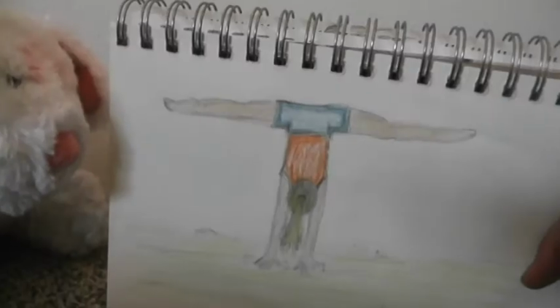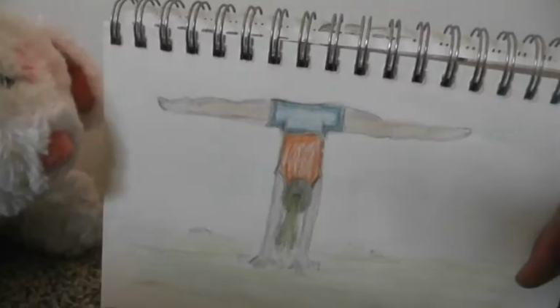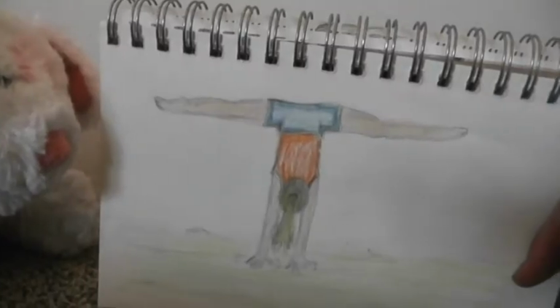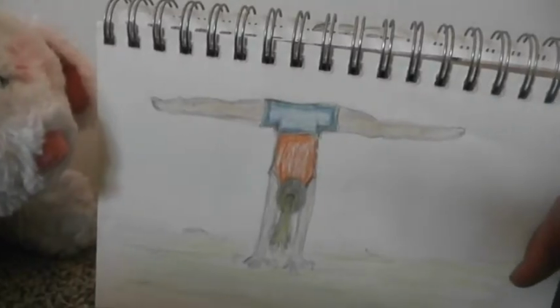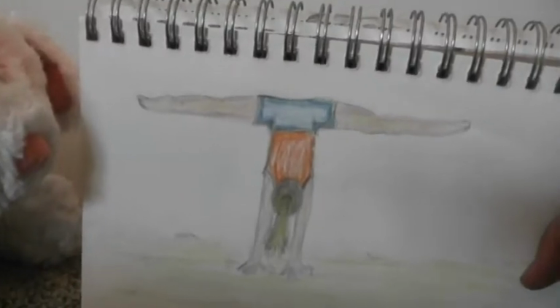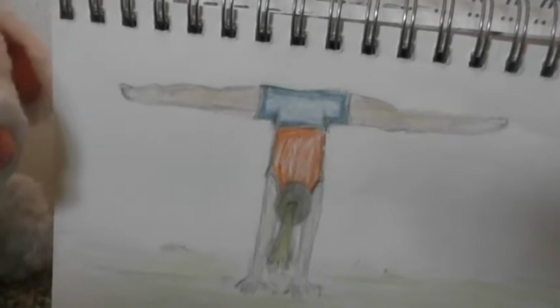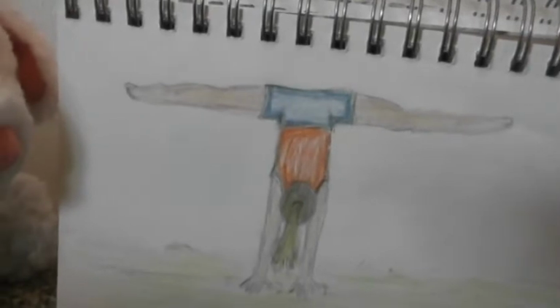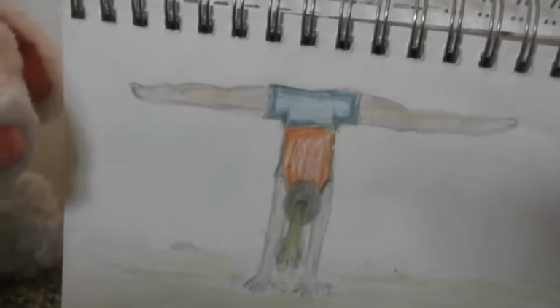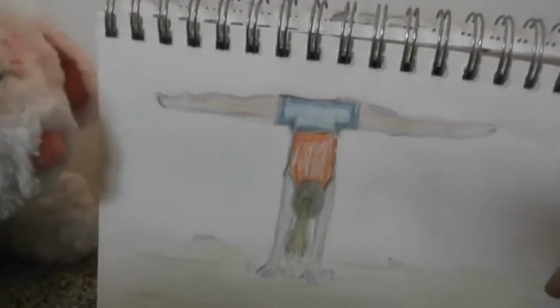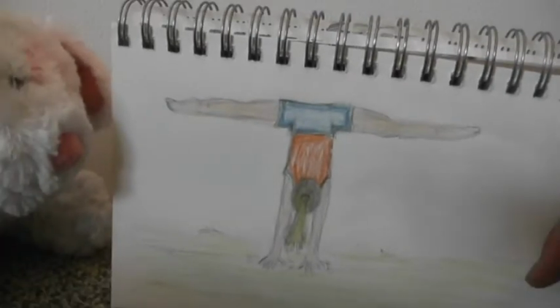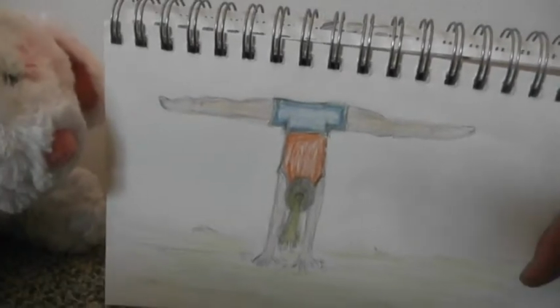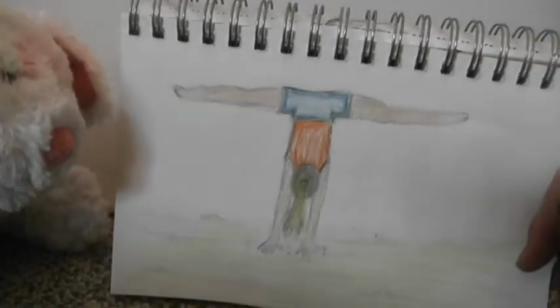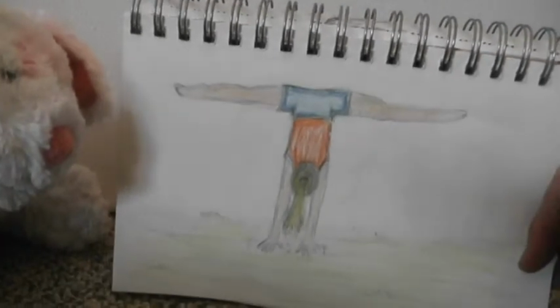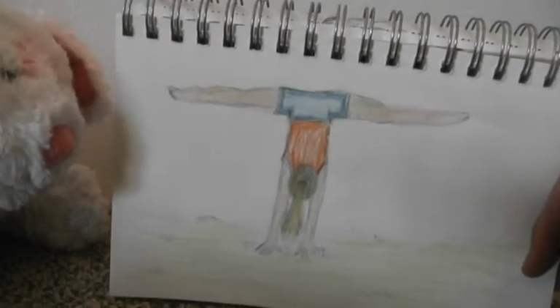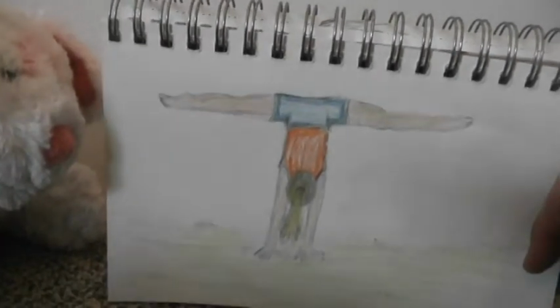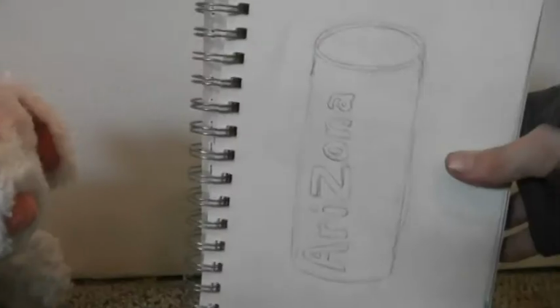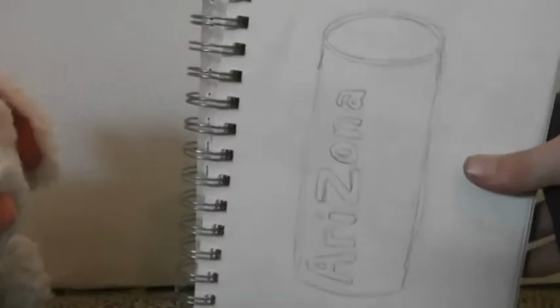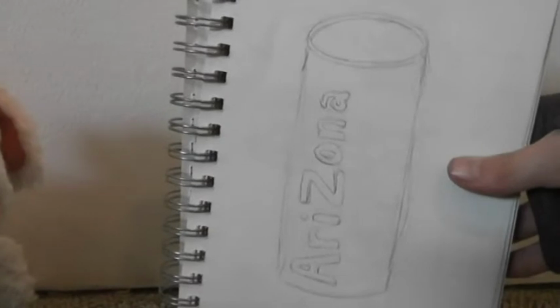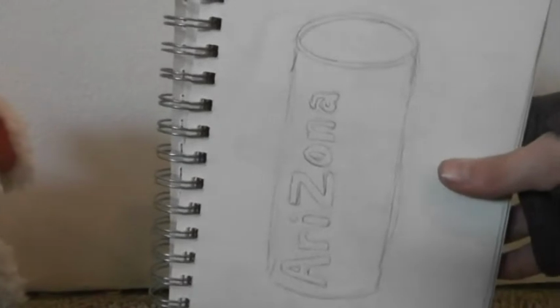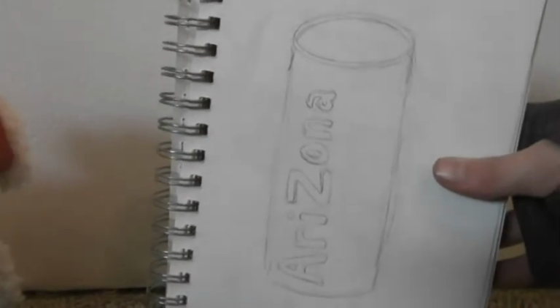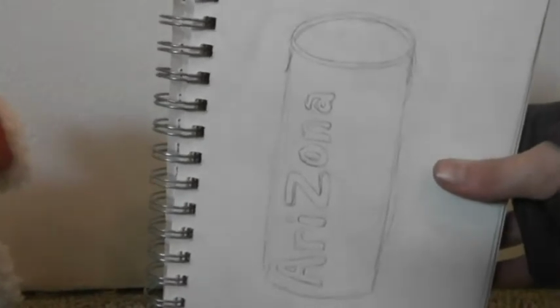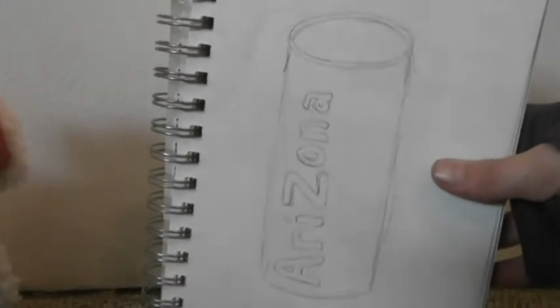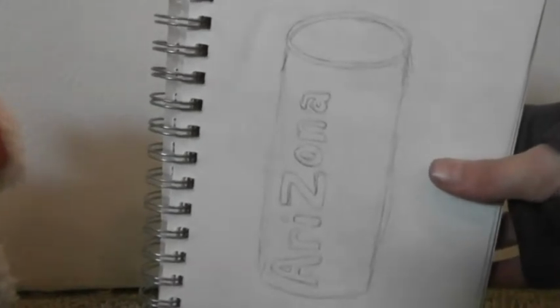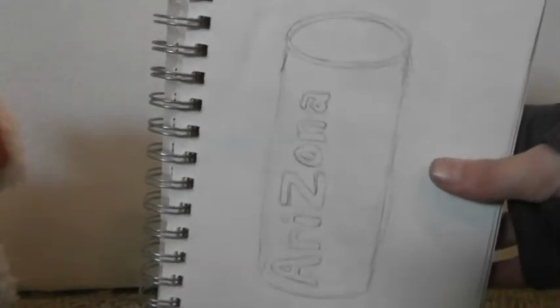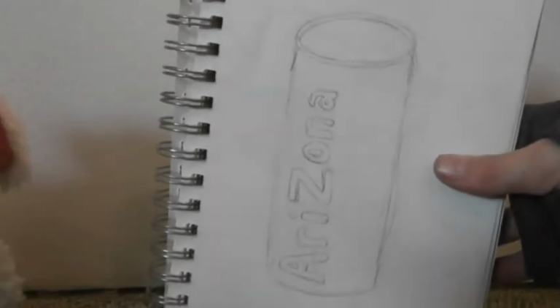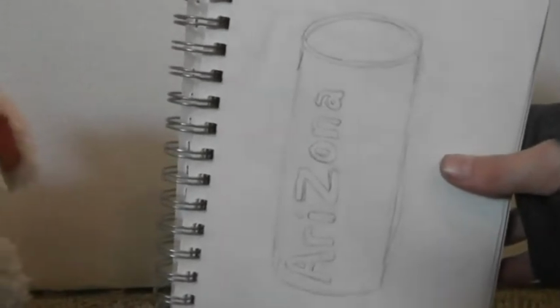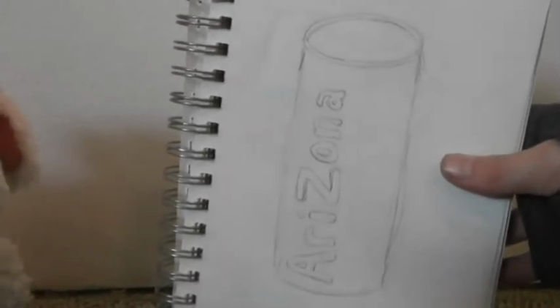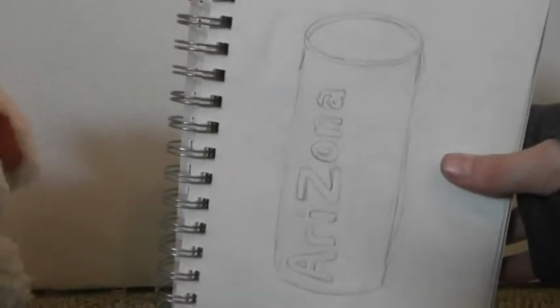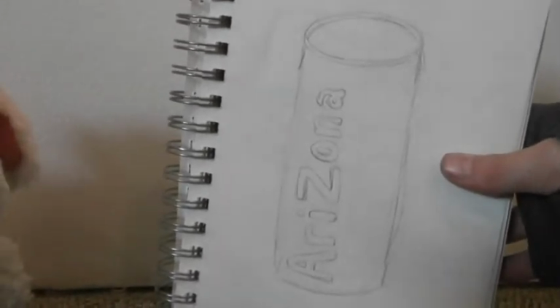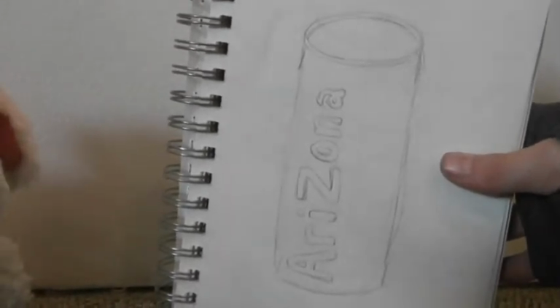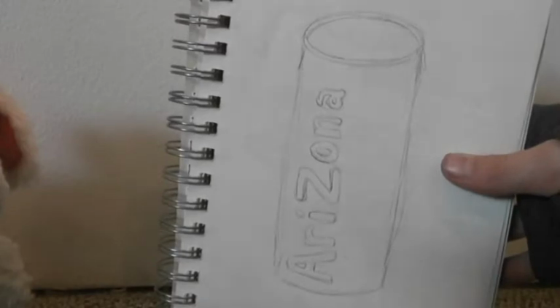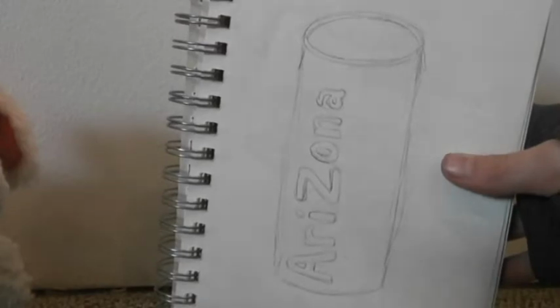Then I don't know really what this is but it's like gymnasts. Next we have this Arizona tea can and obviously it's not finished. Maybe it will be next month. Maybe not though.